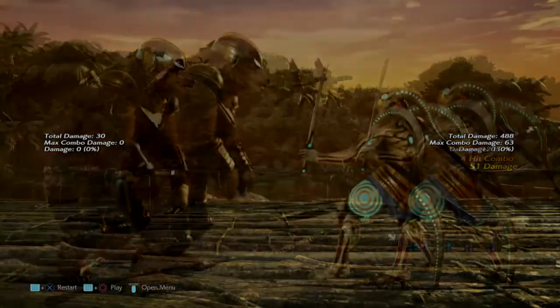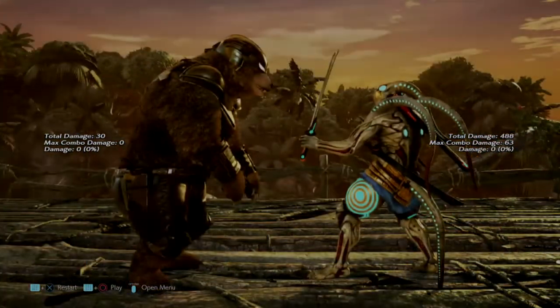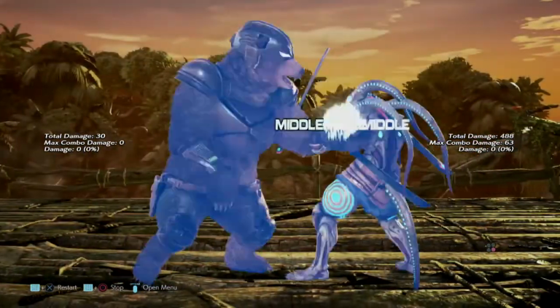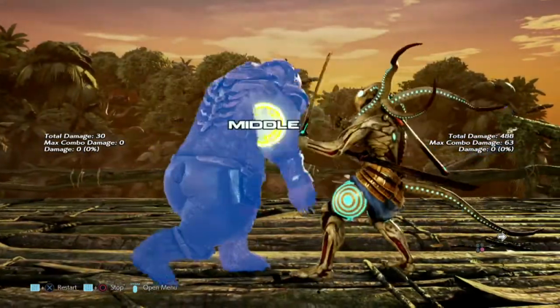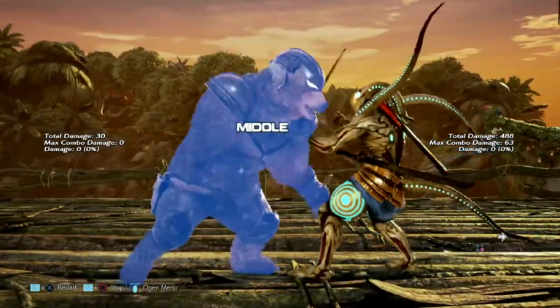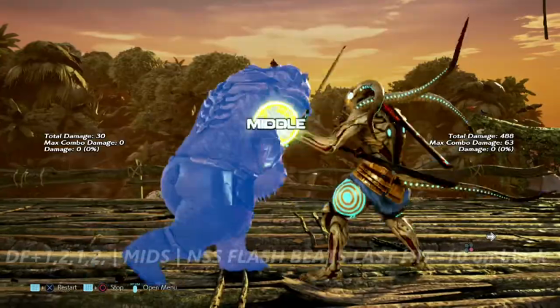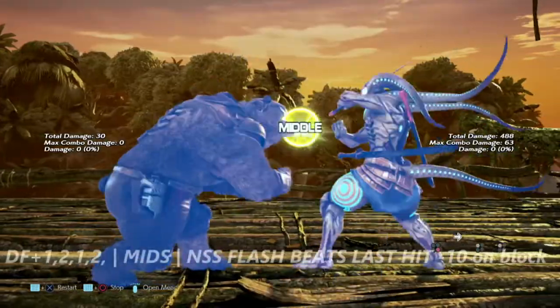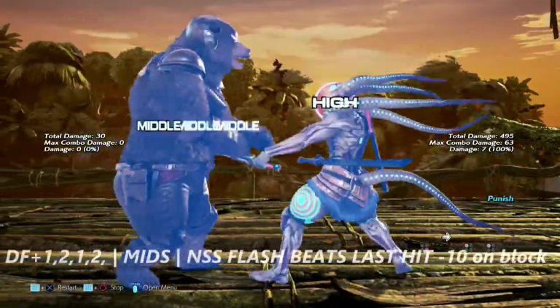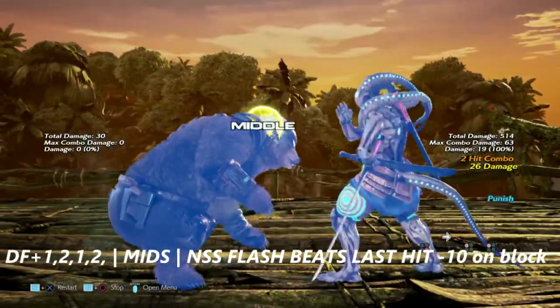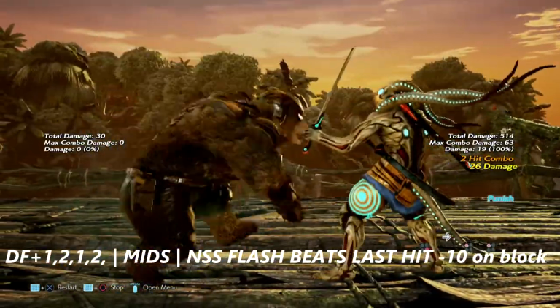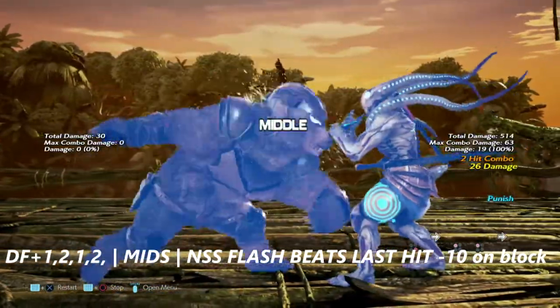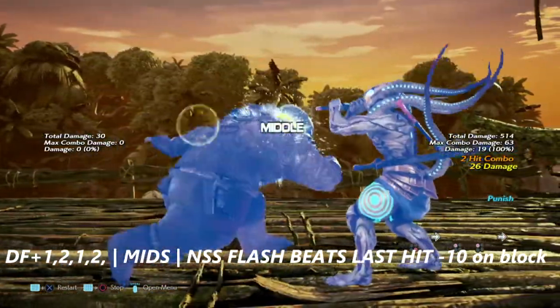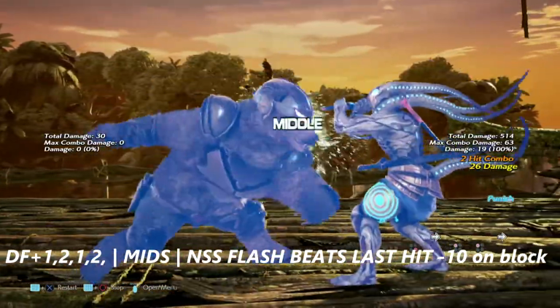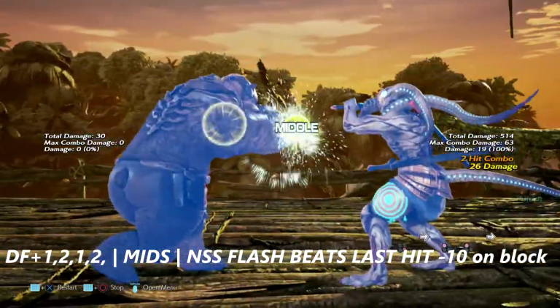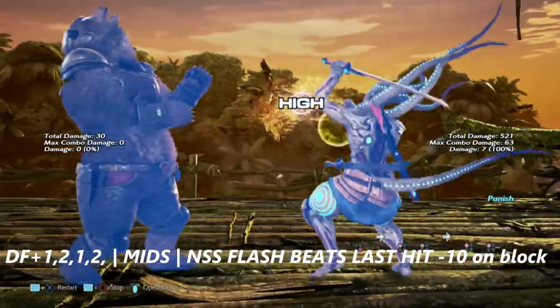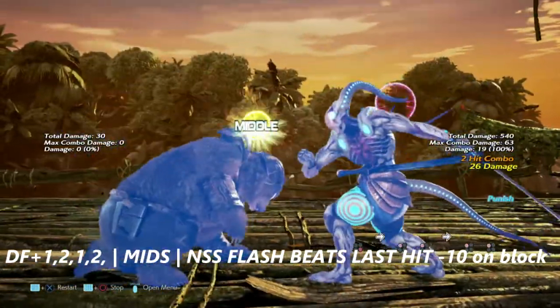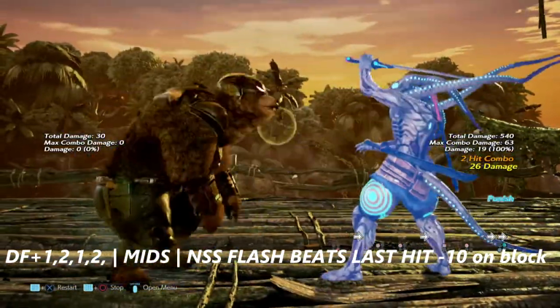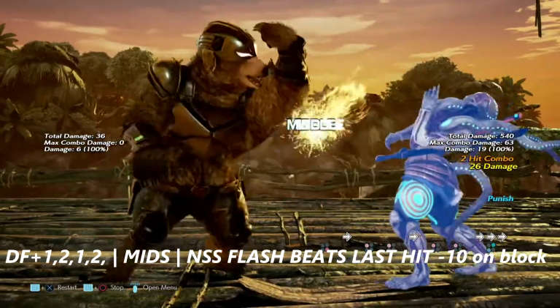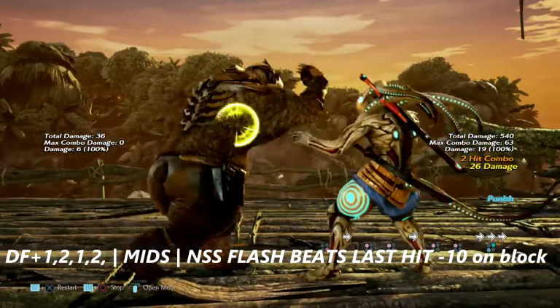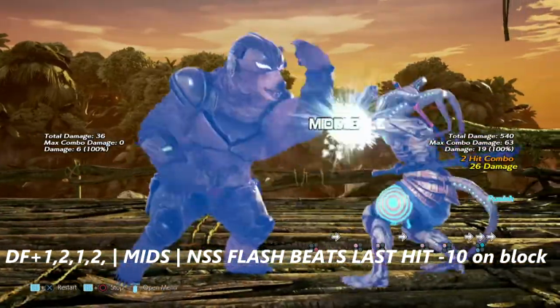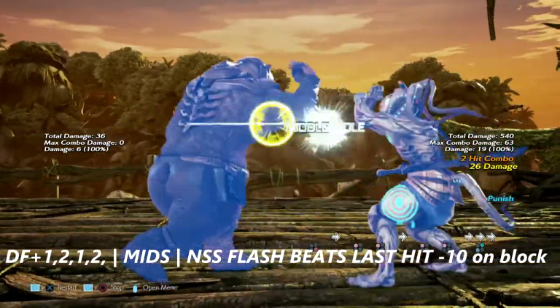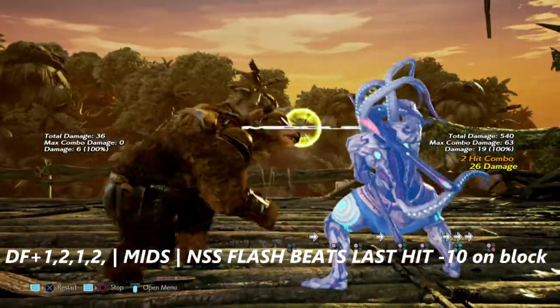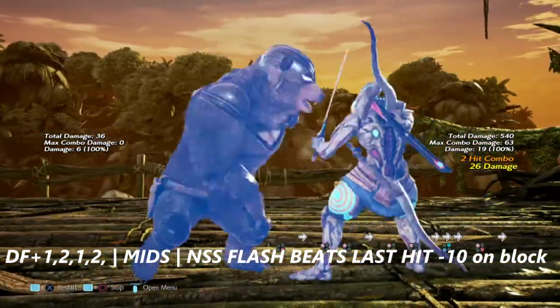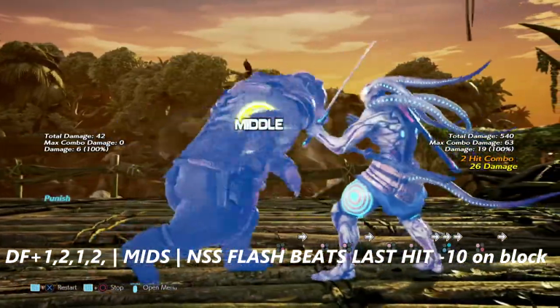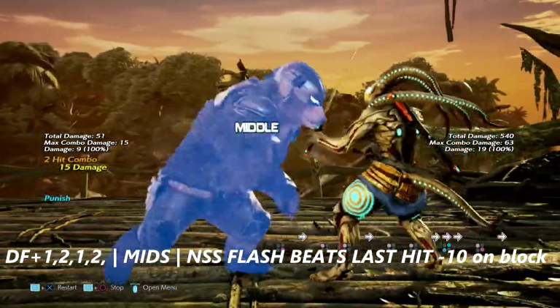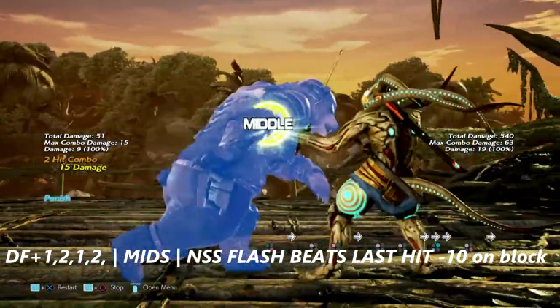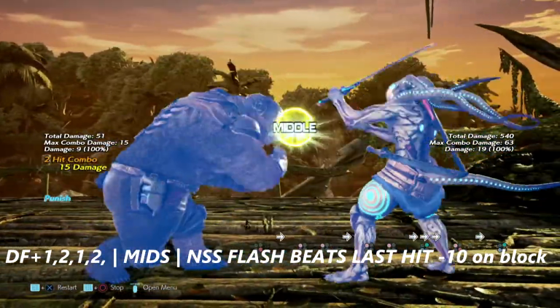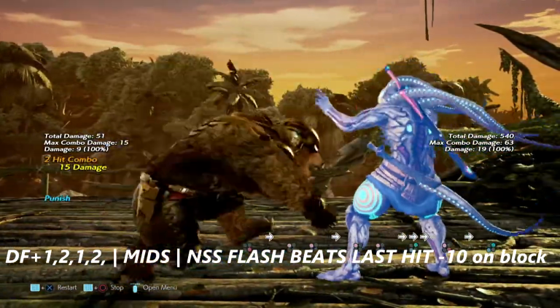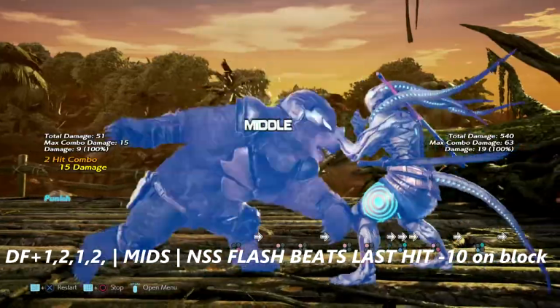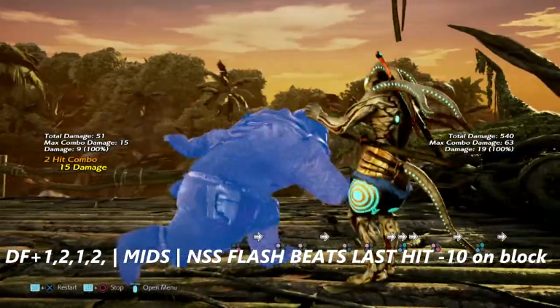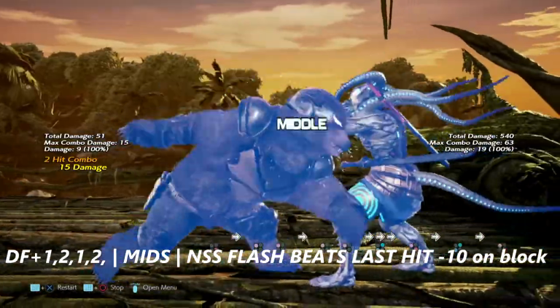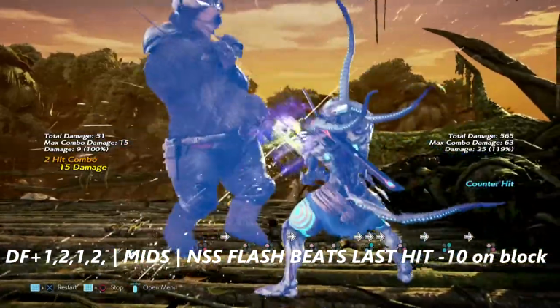Up next is the string down forward 1, 2, 1, 2. It's negative 11 on block. Yoshimitsu can get a 1, 1 finish off of it. But the No Sword stance flash will be the last hit.